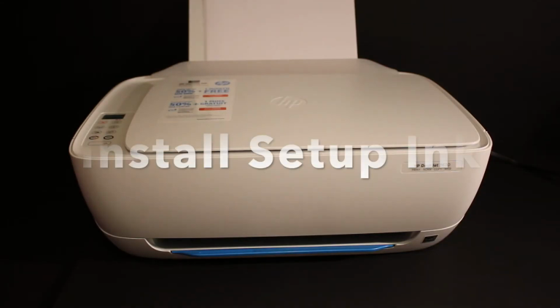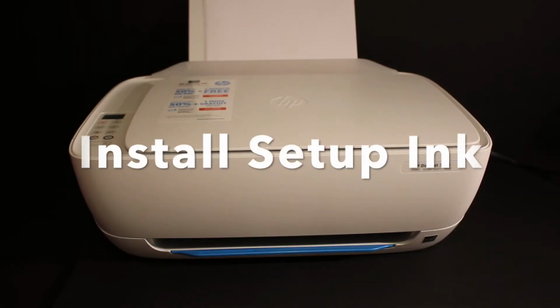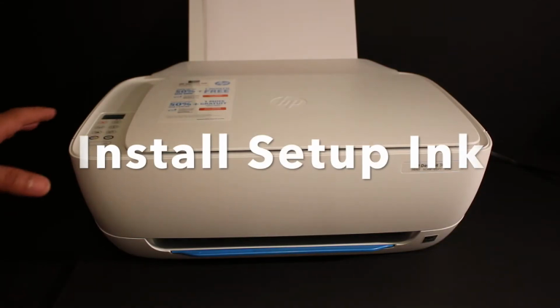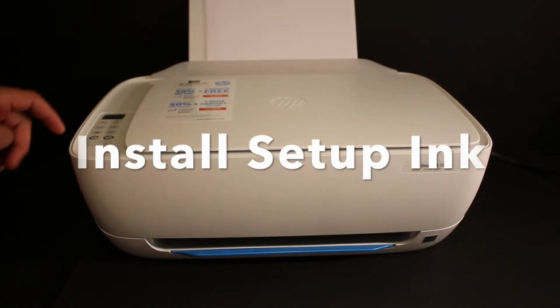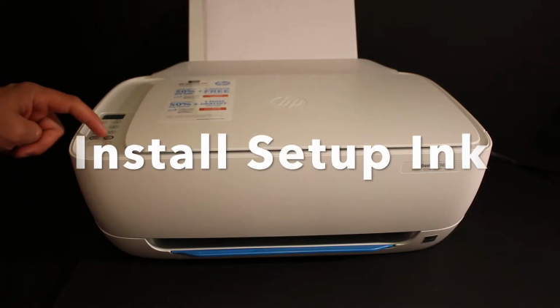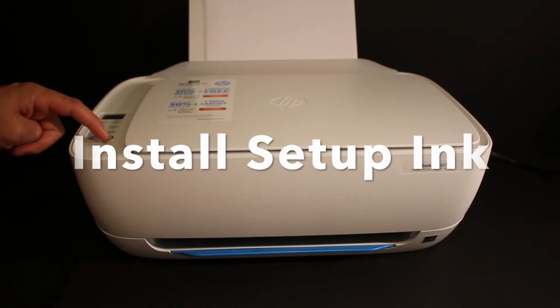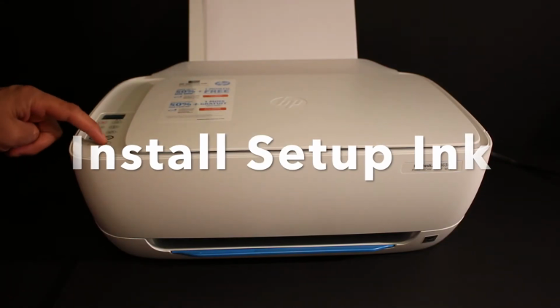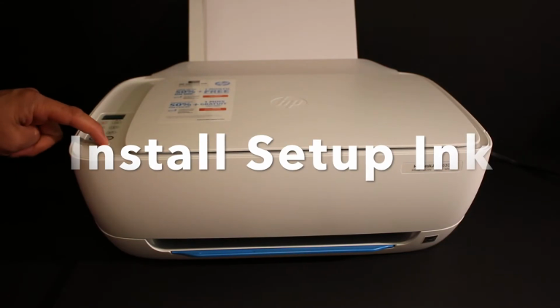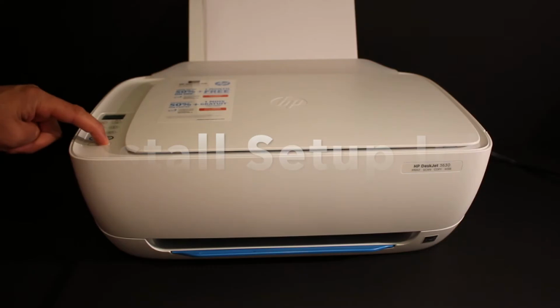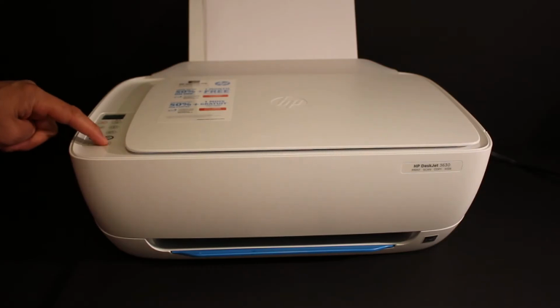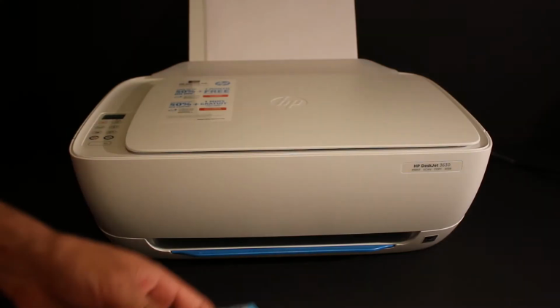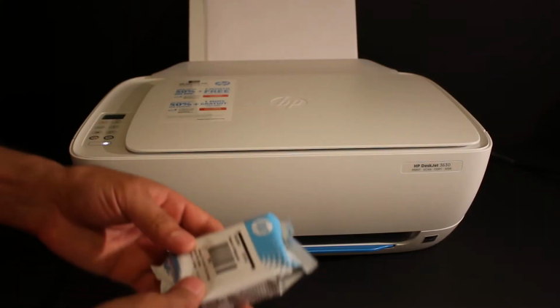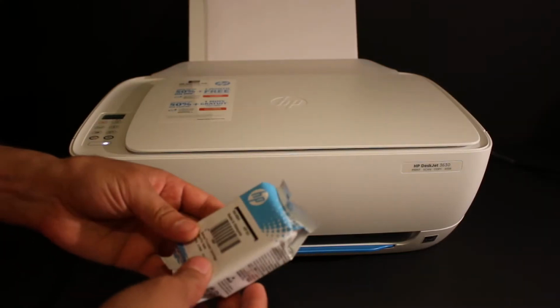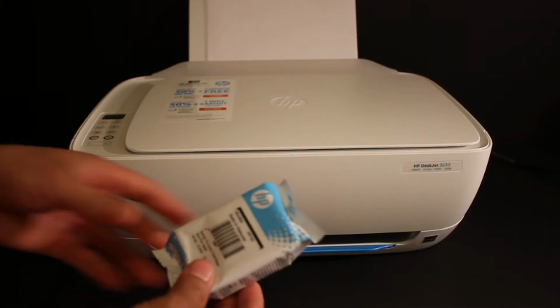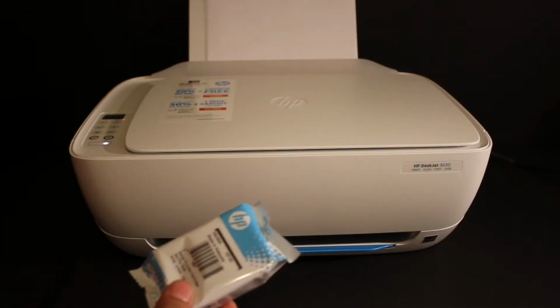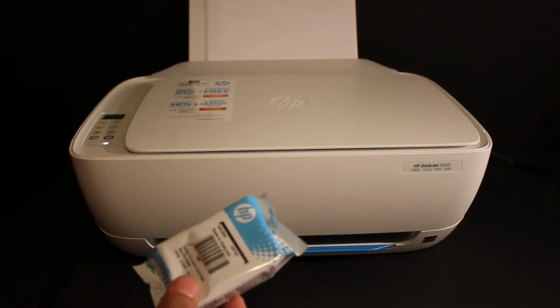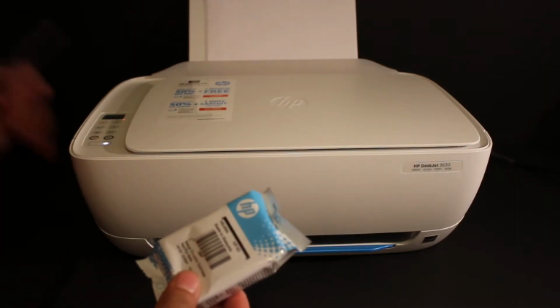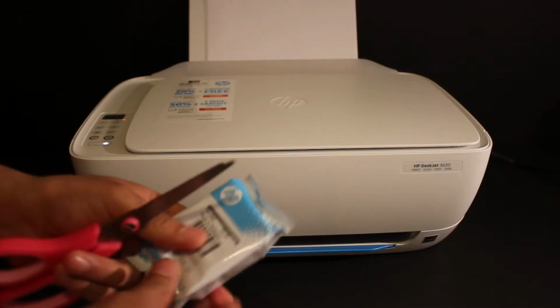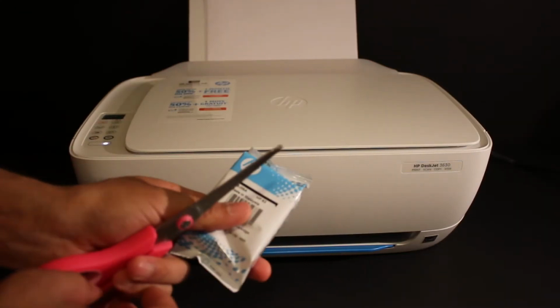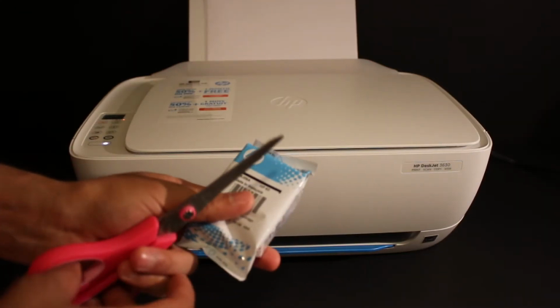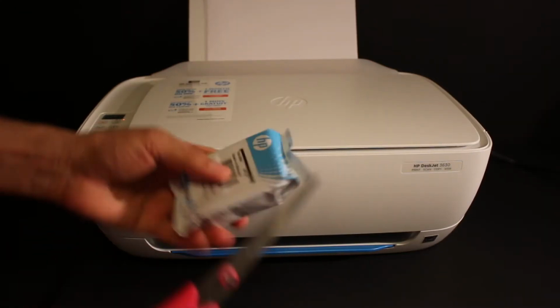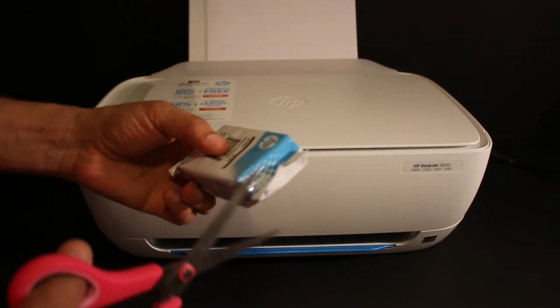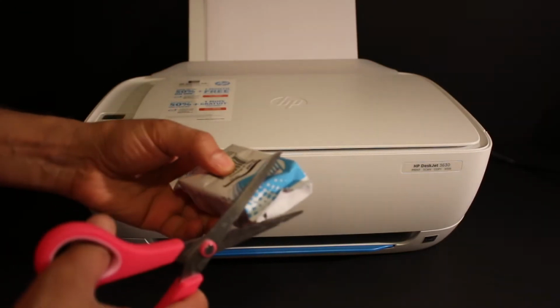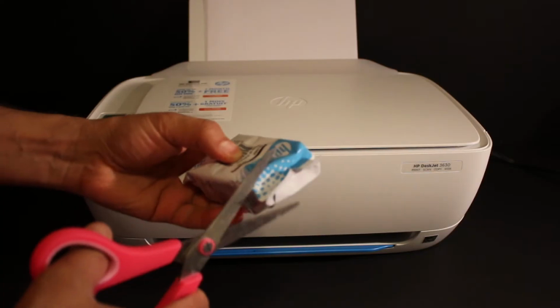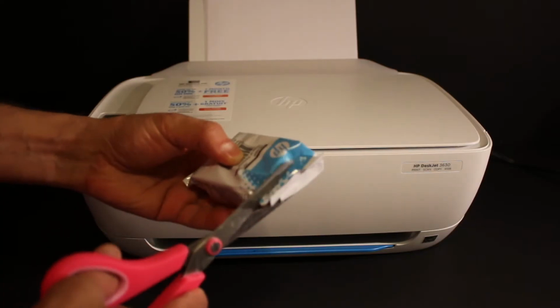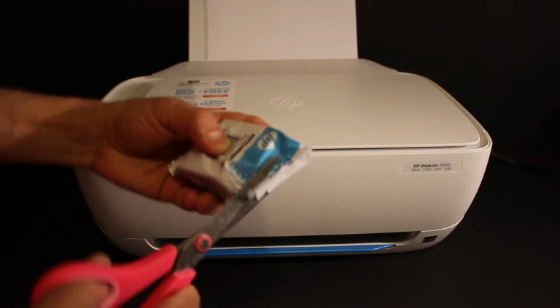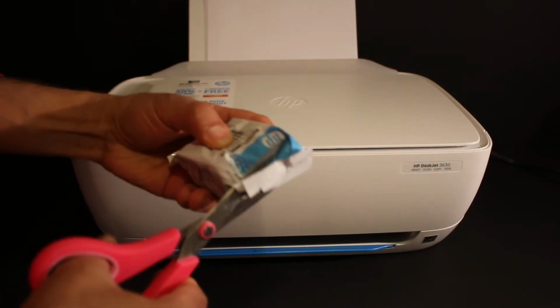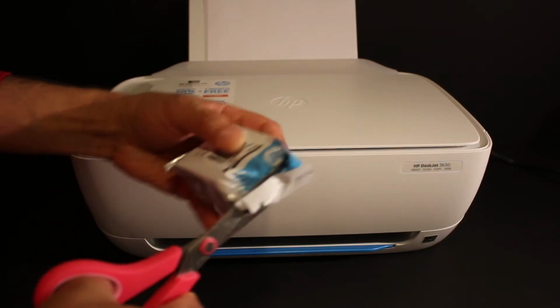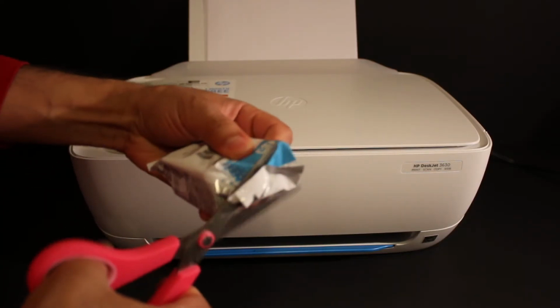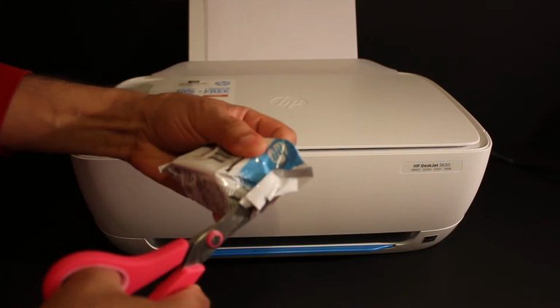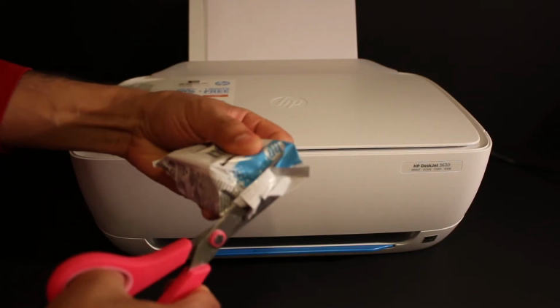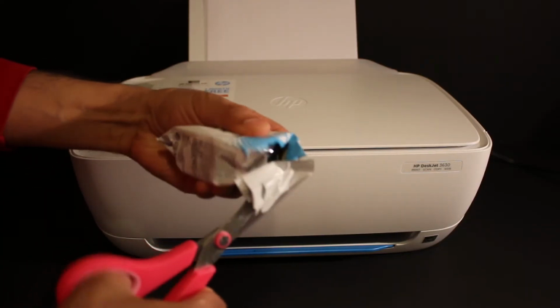Now switch on the printer by pressing the power button. These are the starter ink cartridges — we have to take them out of the packaging, so just remove the packaging by using scissors.